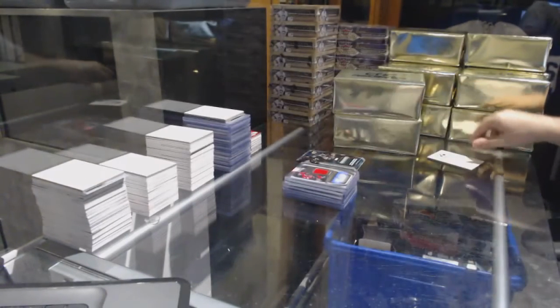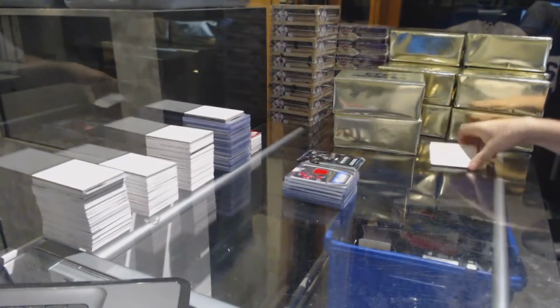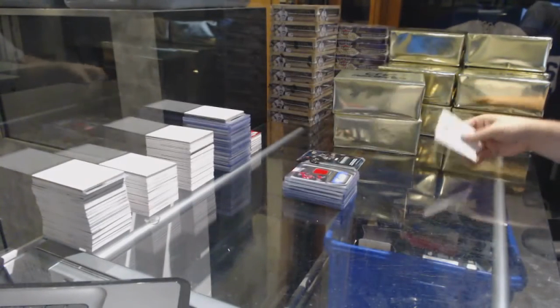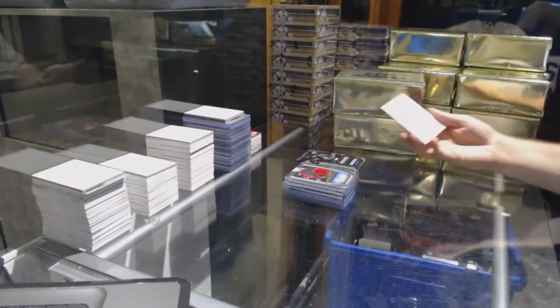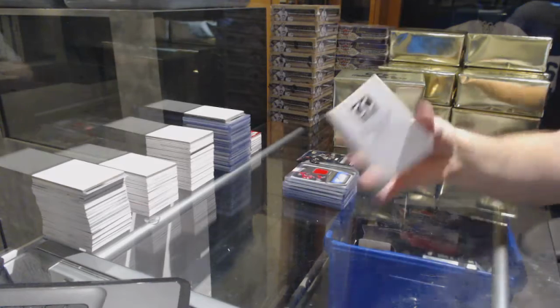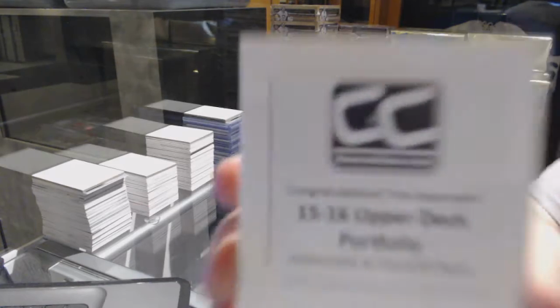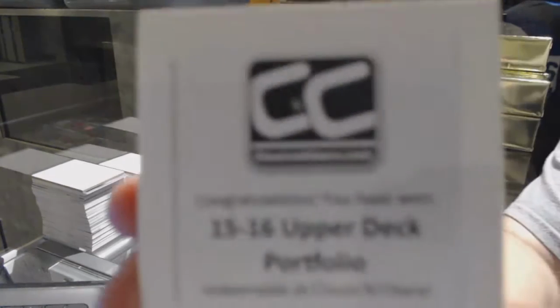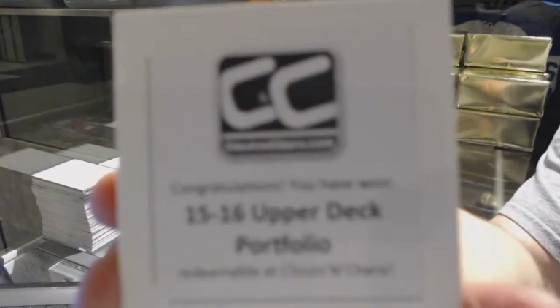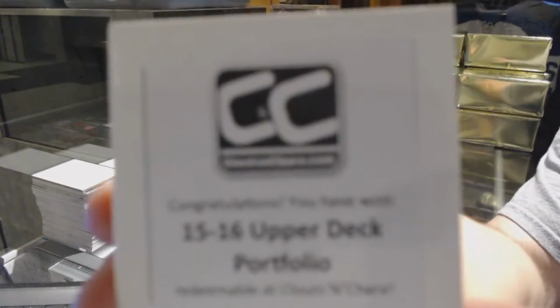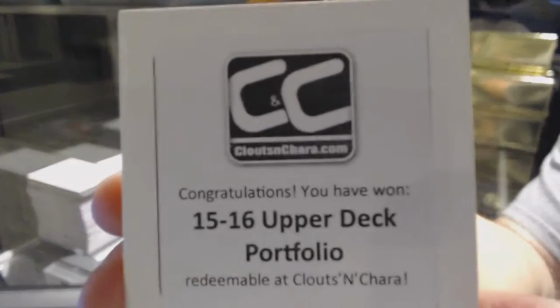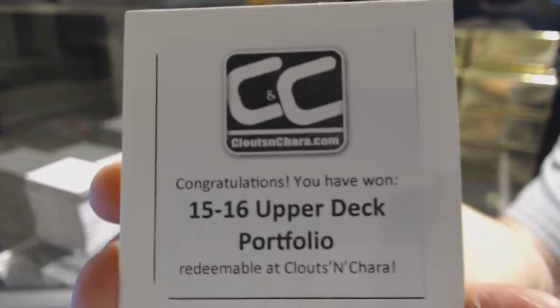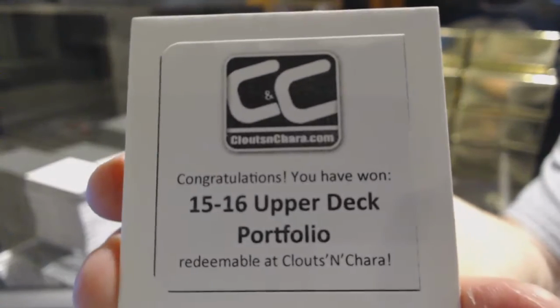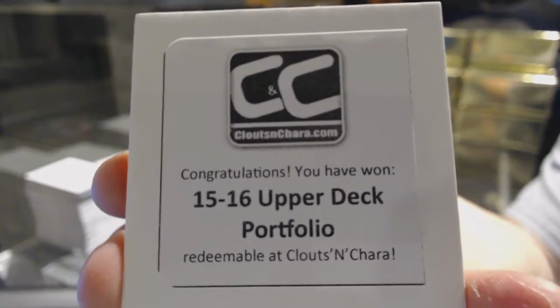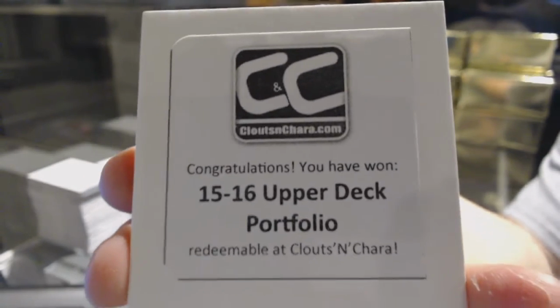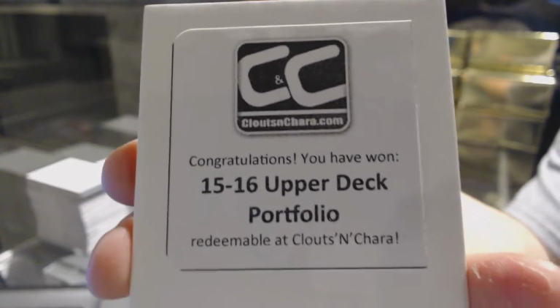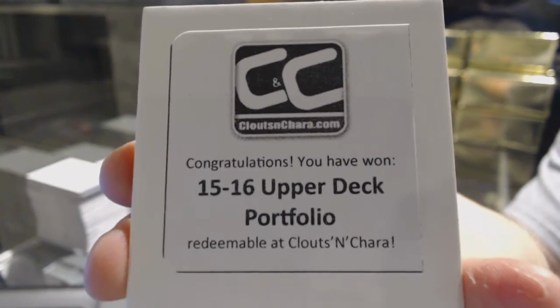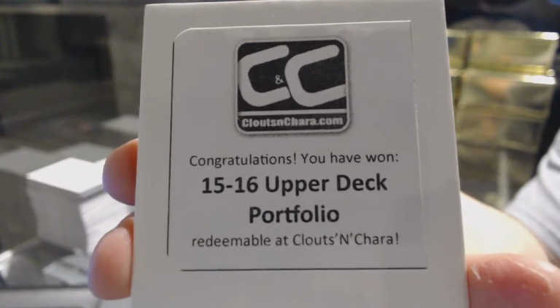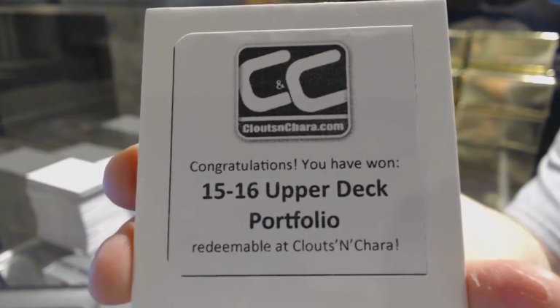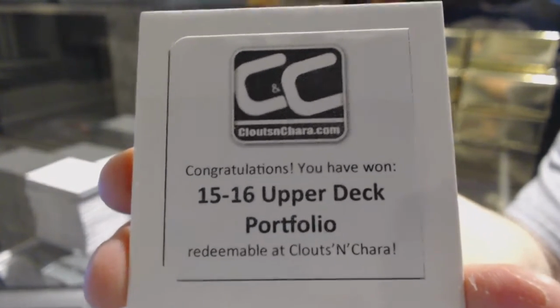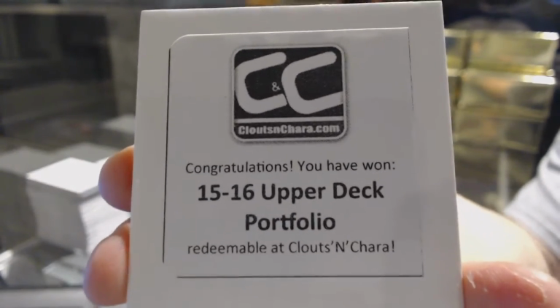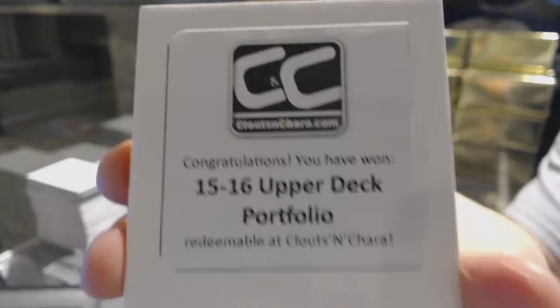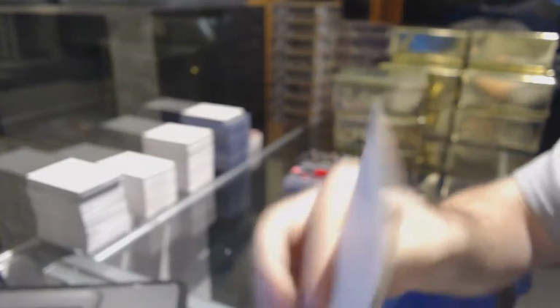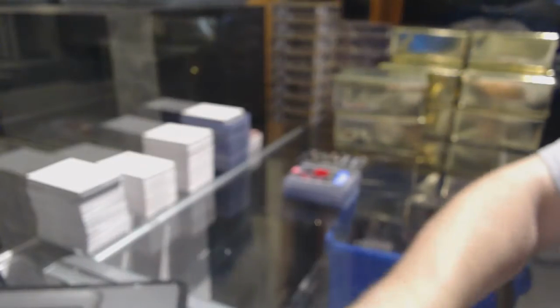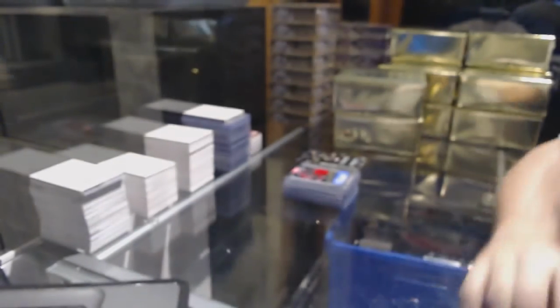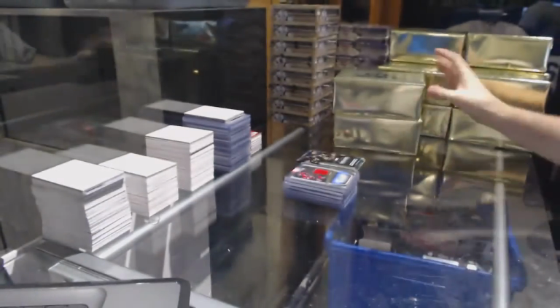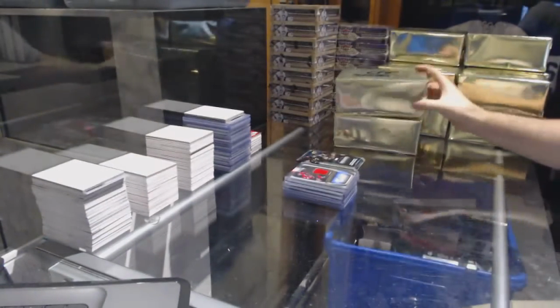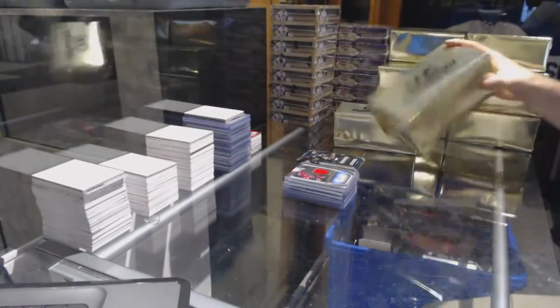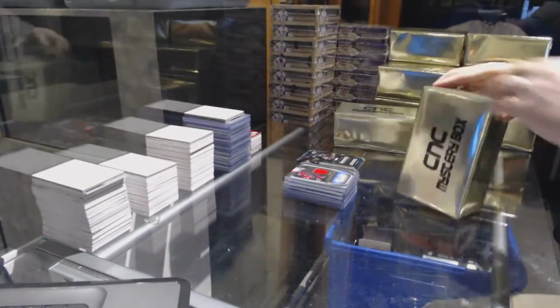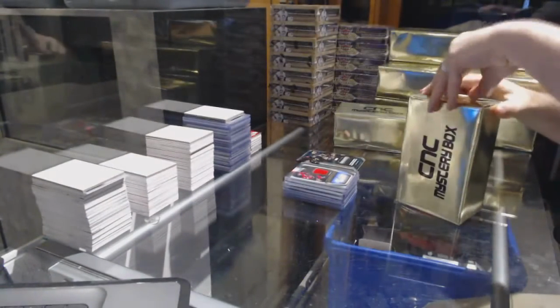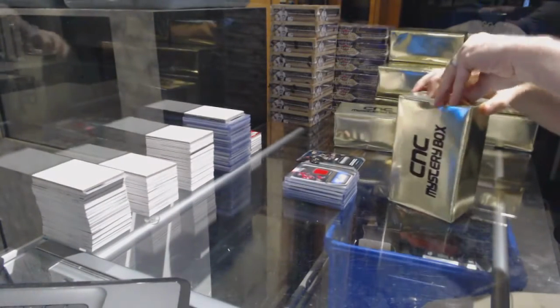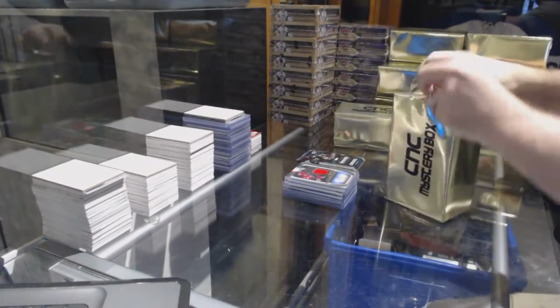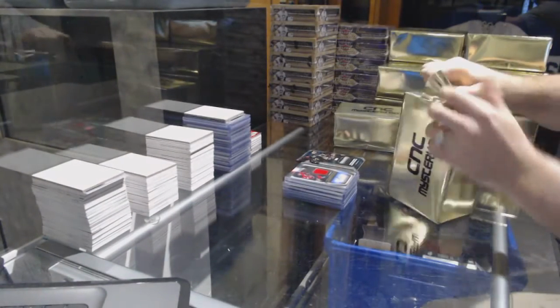And the box — Portfolio. So not a bad one. Definitely better than this. It's definitely more of the average box.